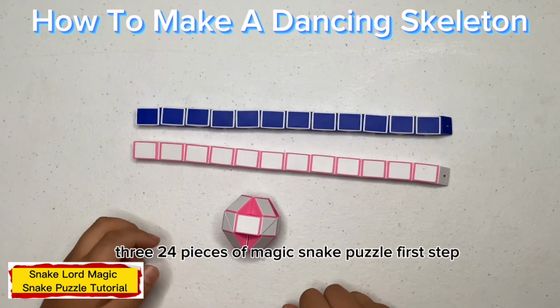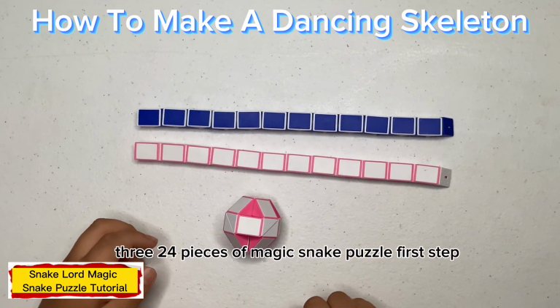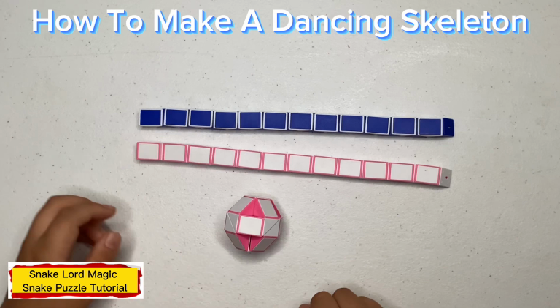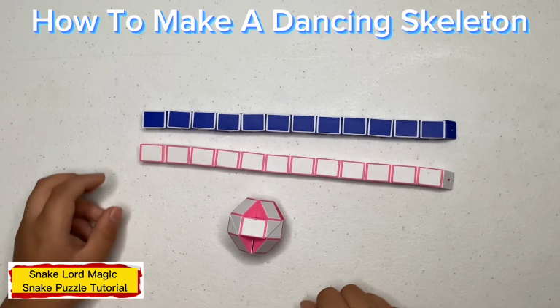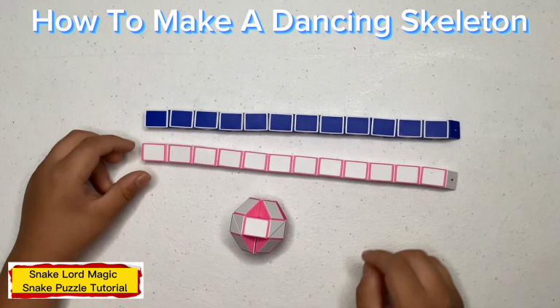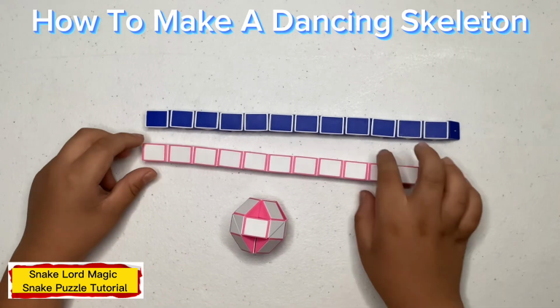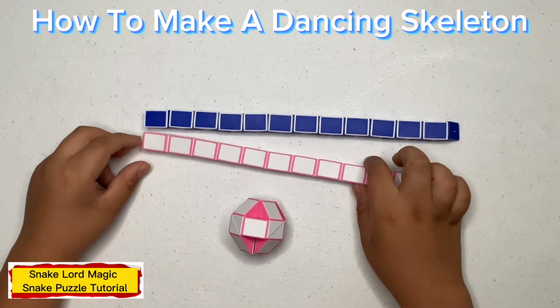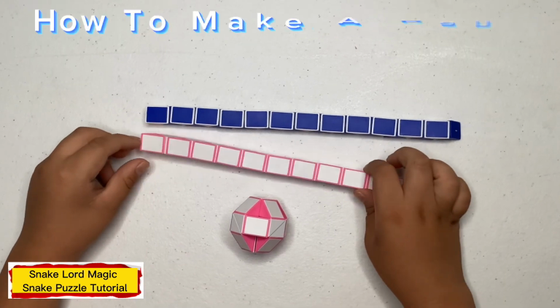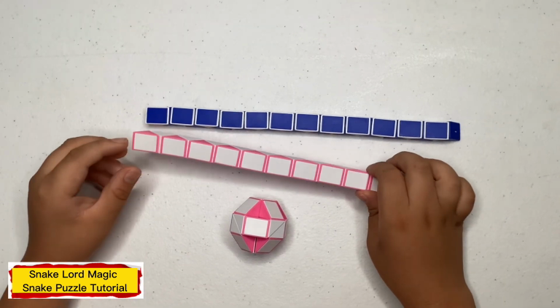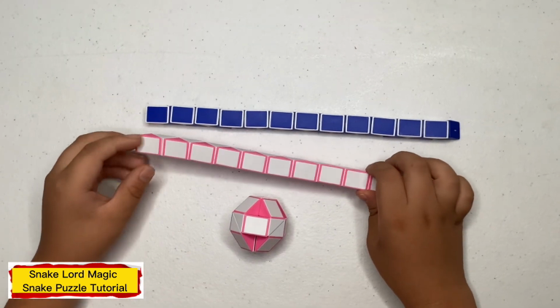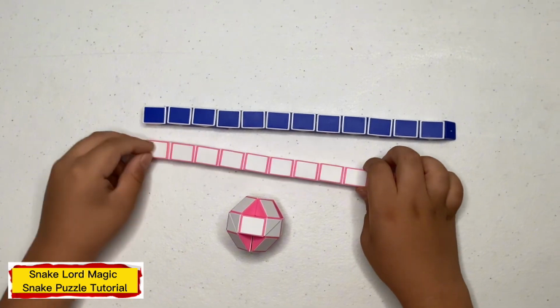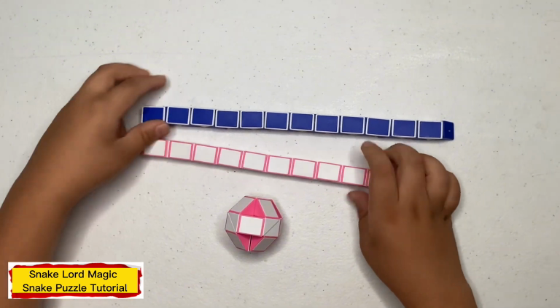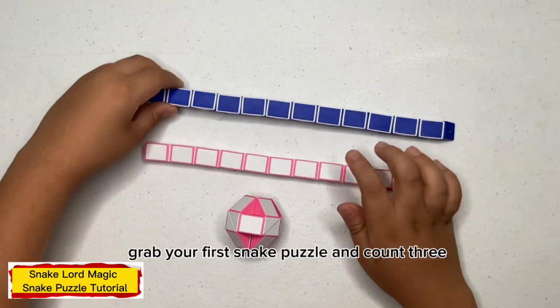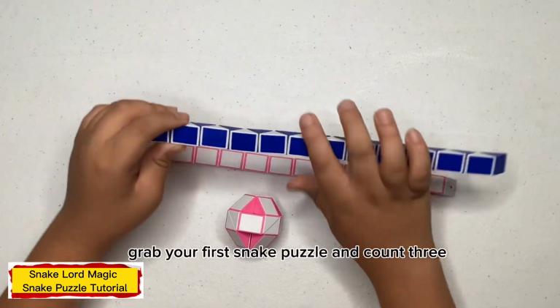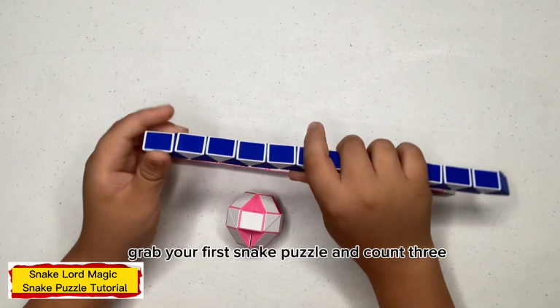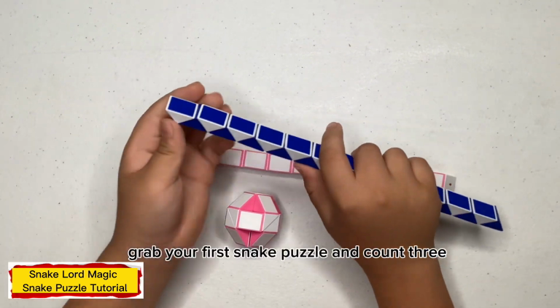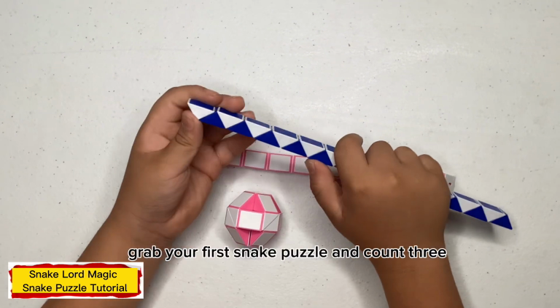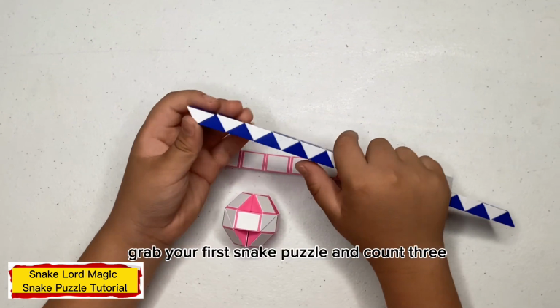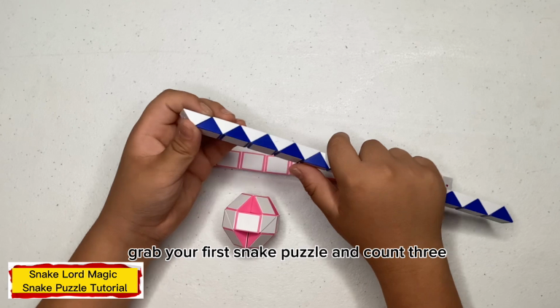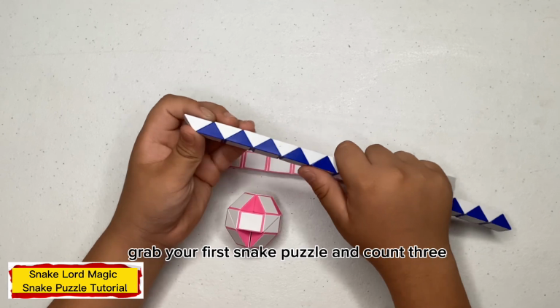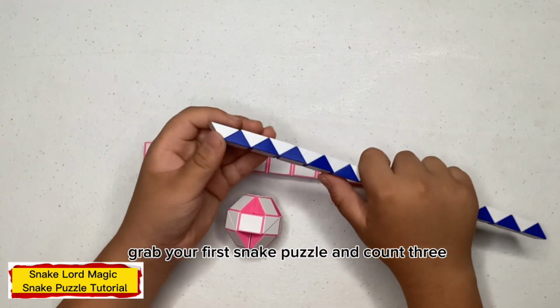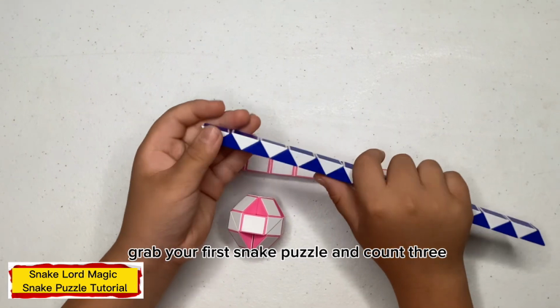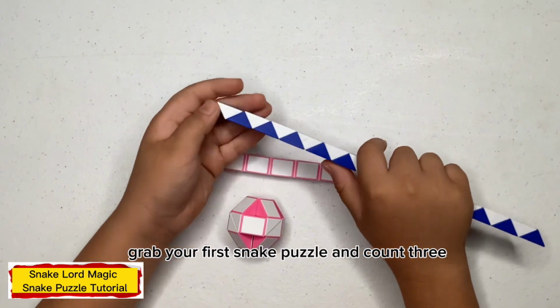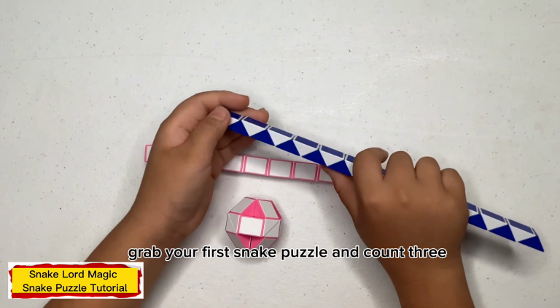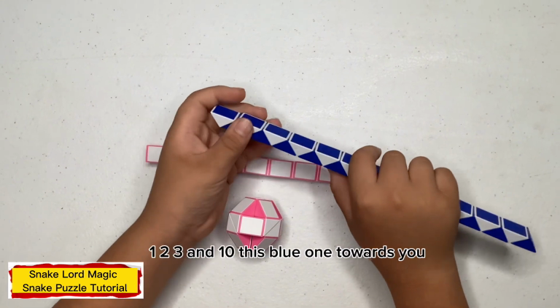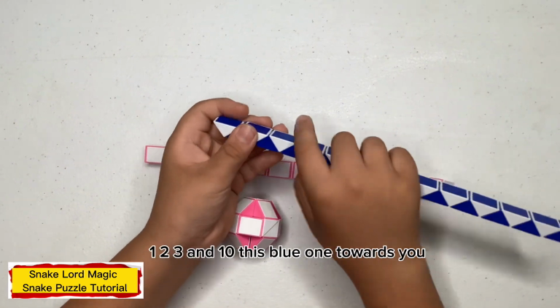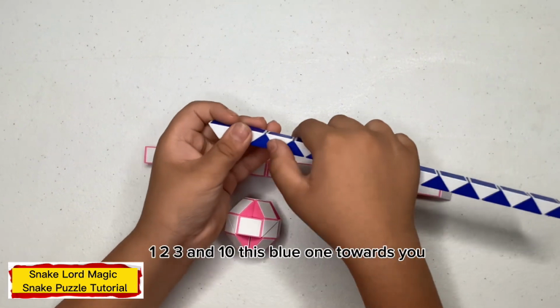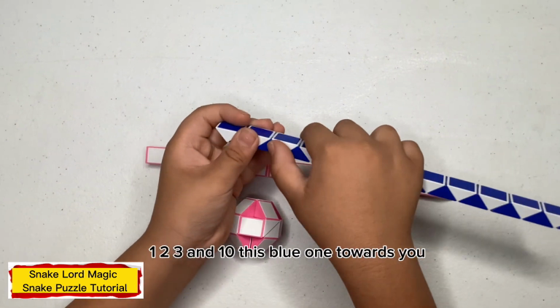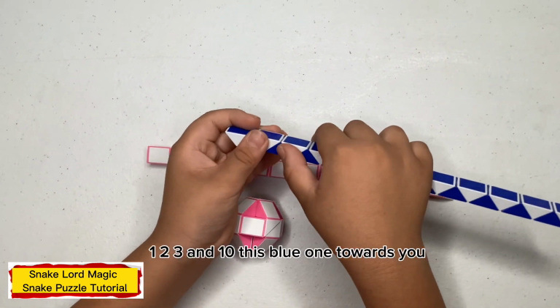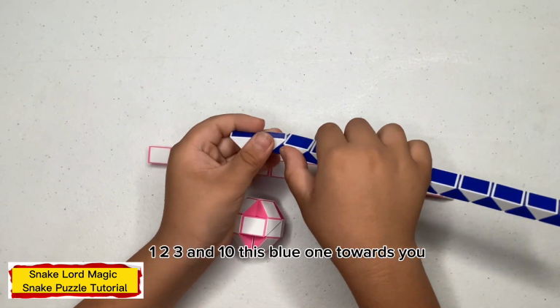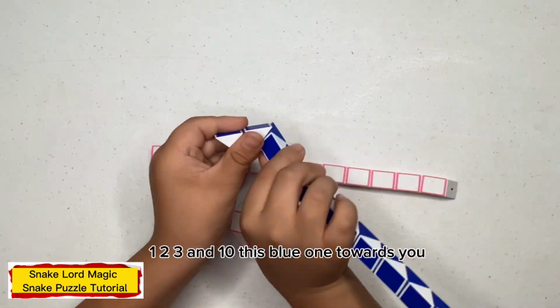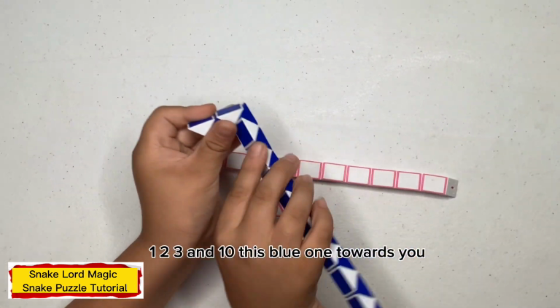First up, grab your first snake puzzle and count three: one, two, three, and turn this blue one towards you.